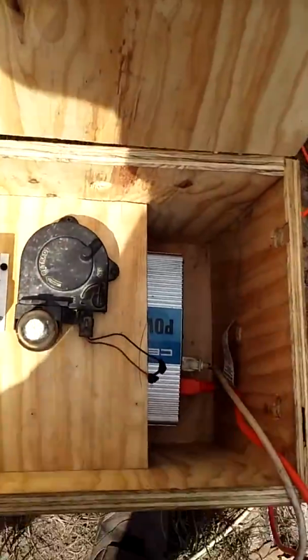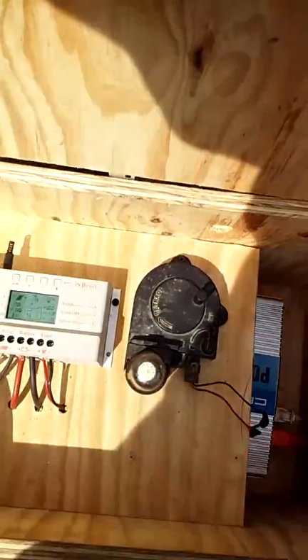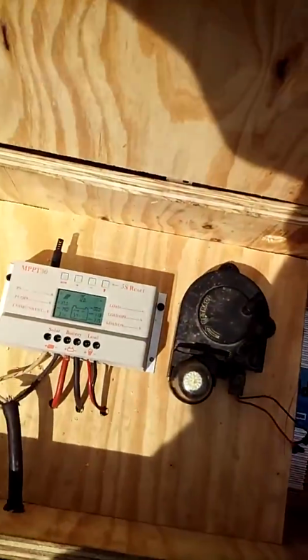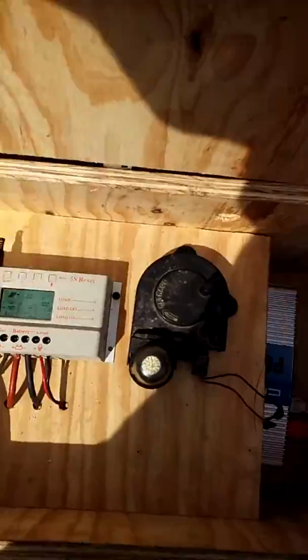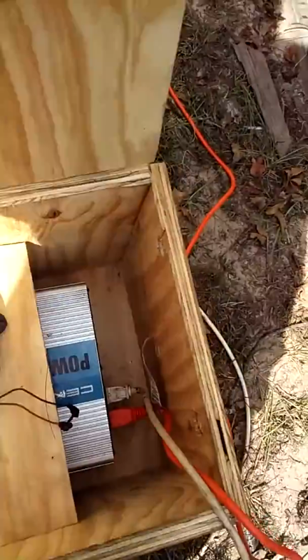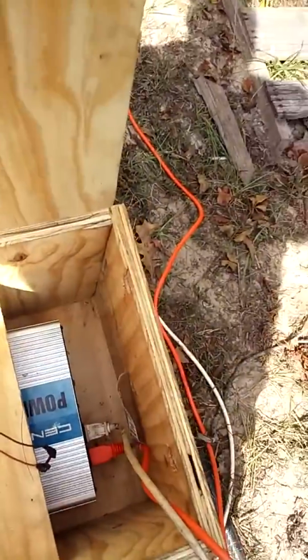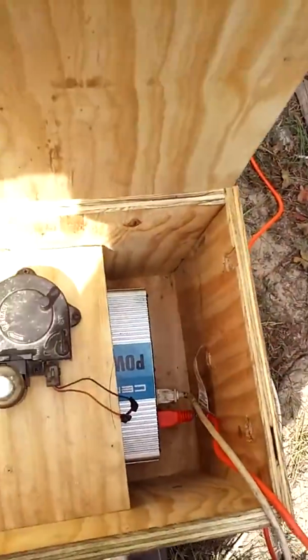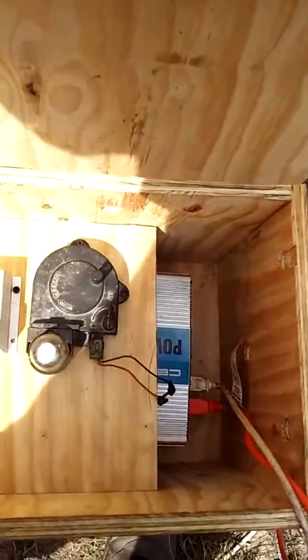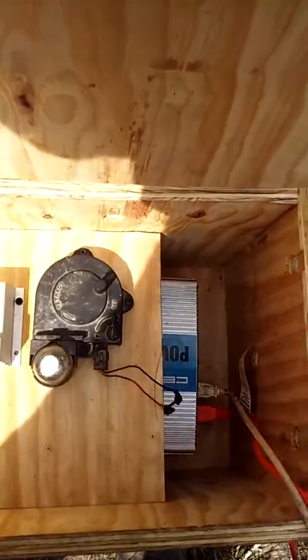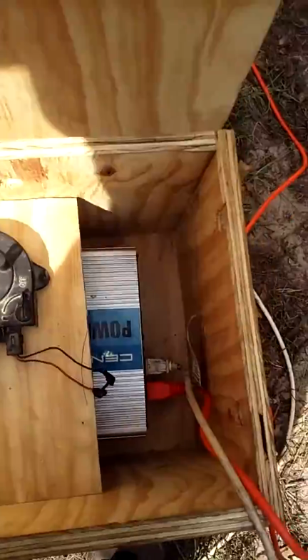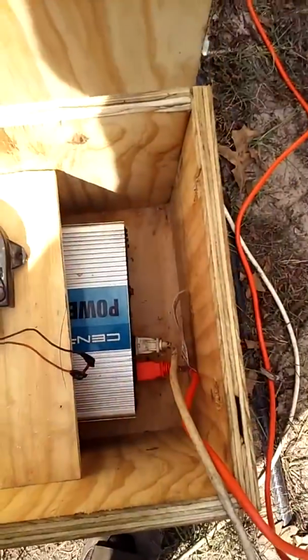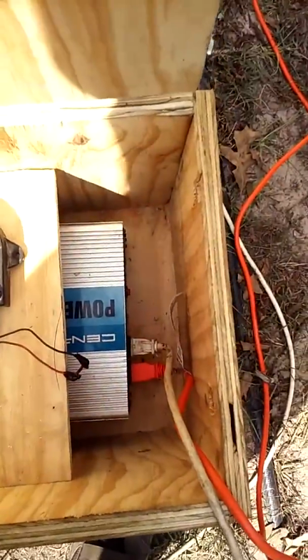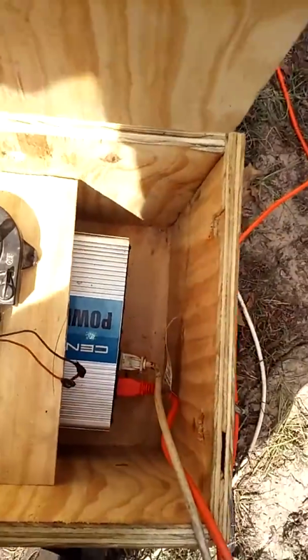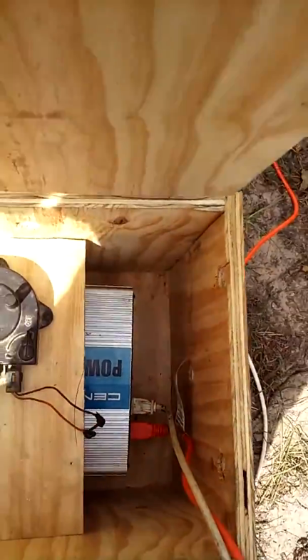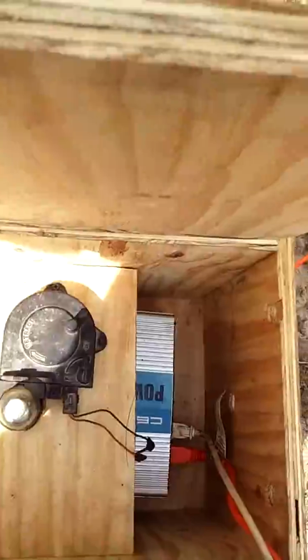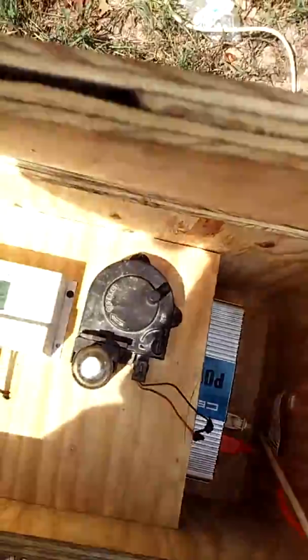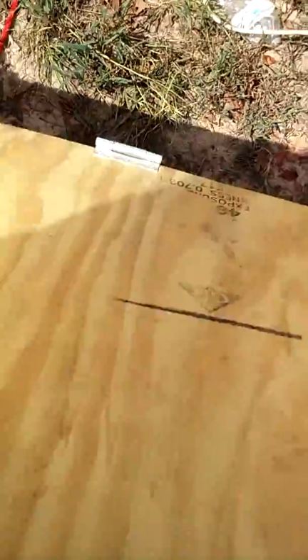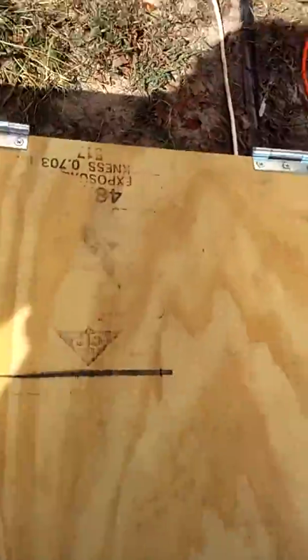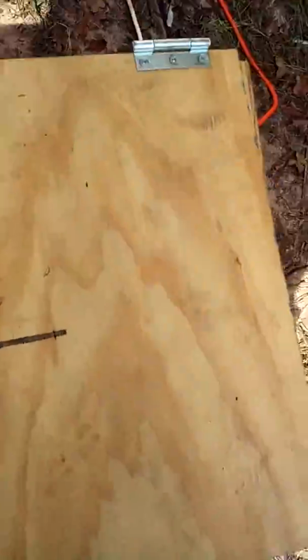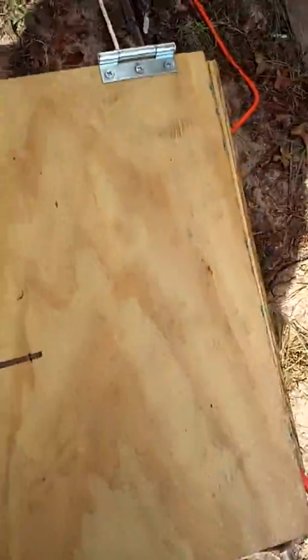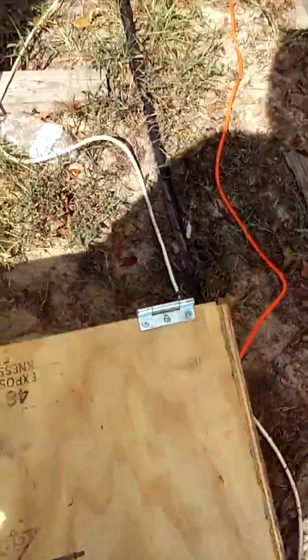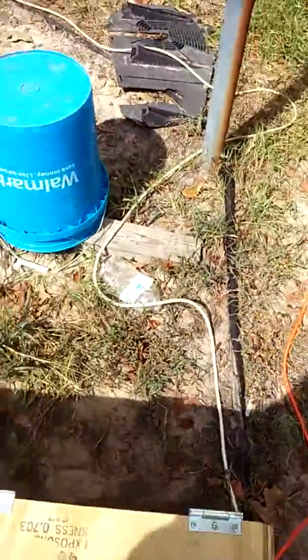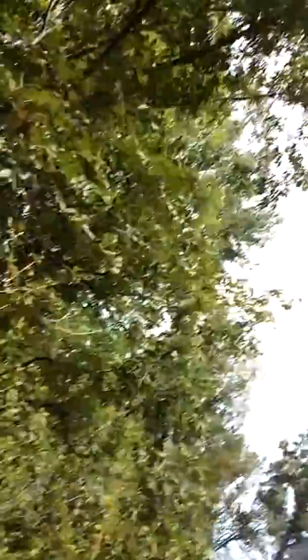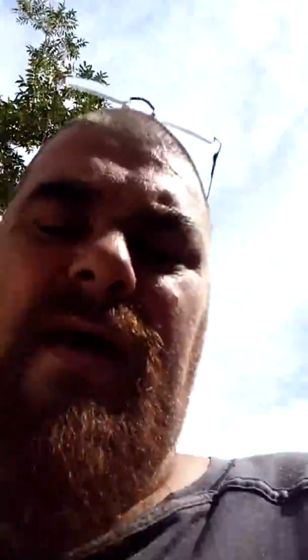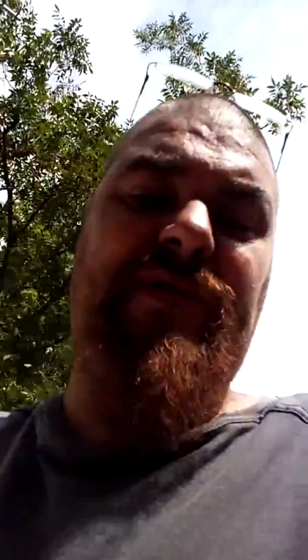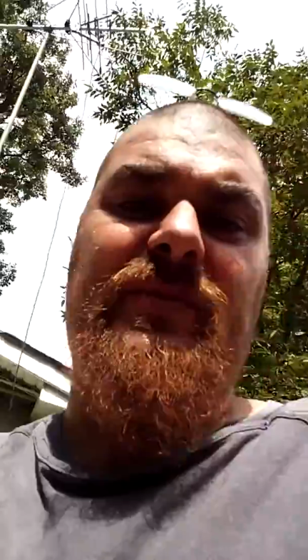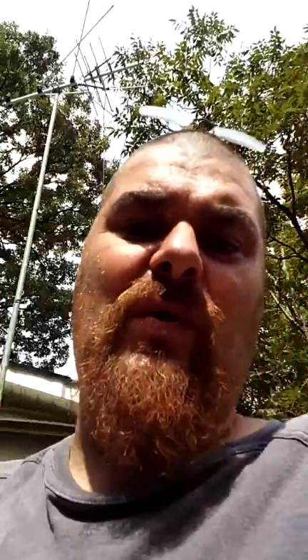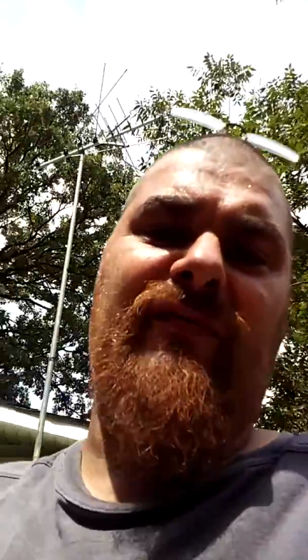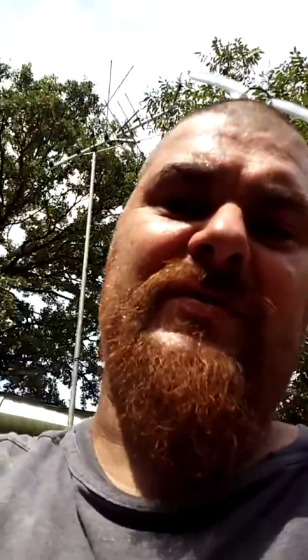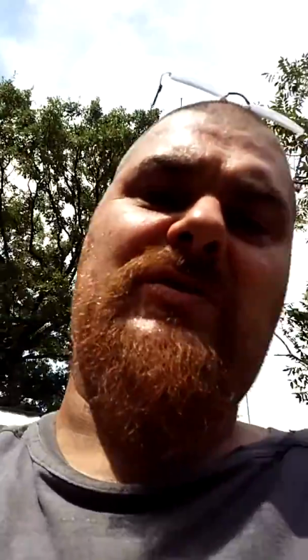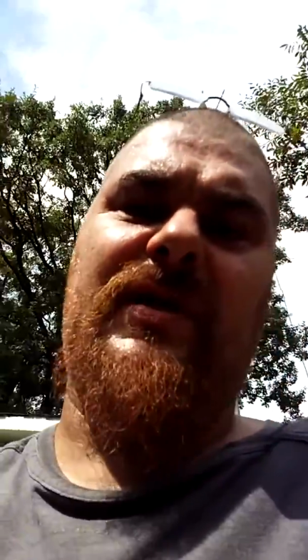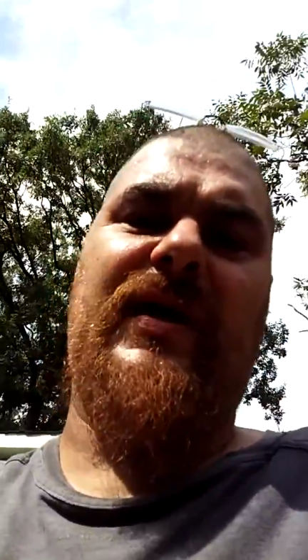Right now it's pulling lights and a refrigerator and so forth, and it seems to be working good. I built this because I'm gonna be running a welder off of it and some power tools at another date.